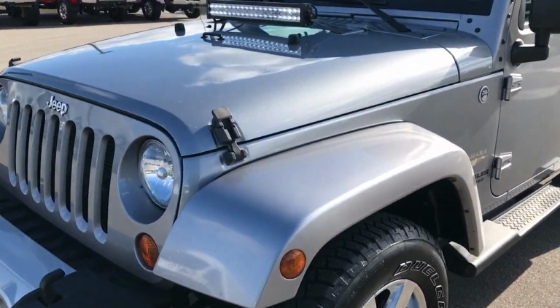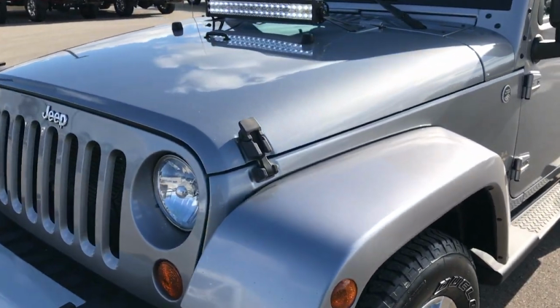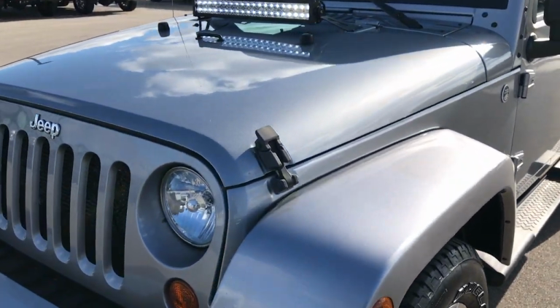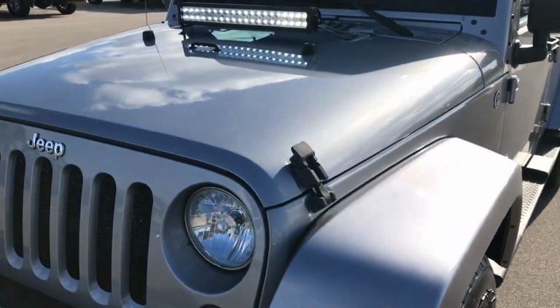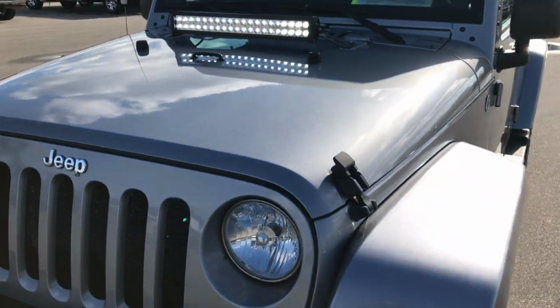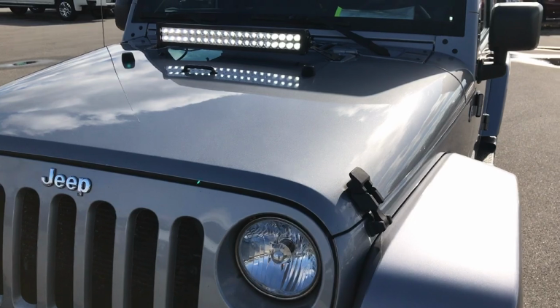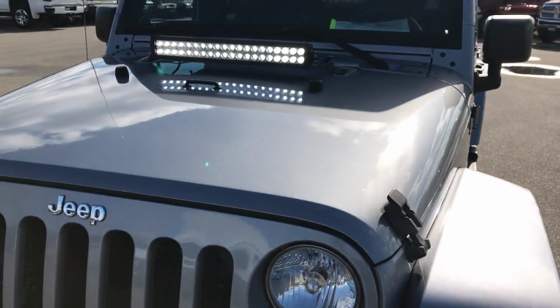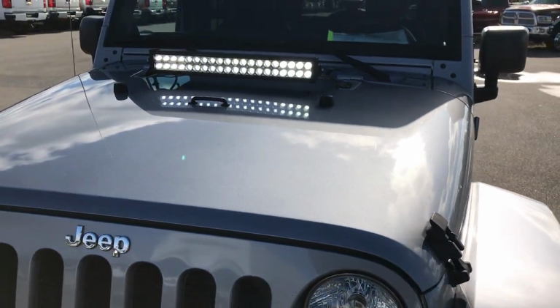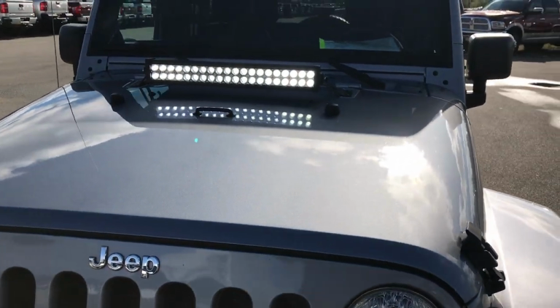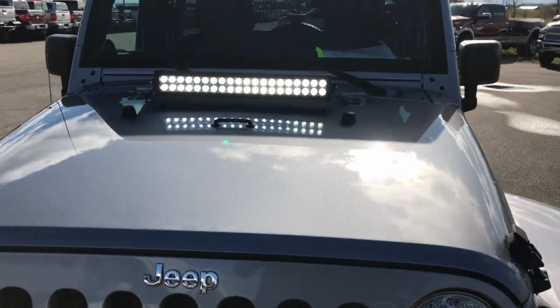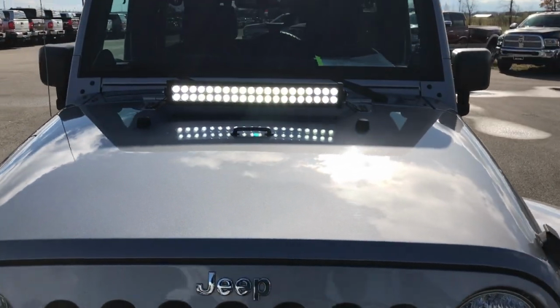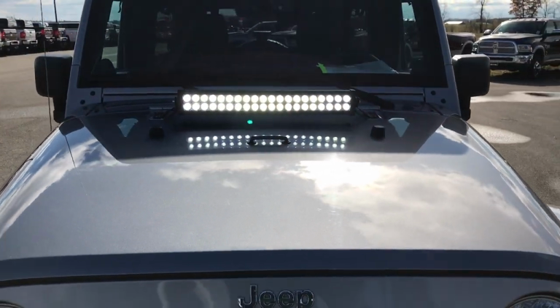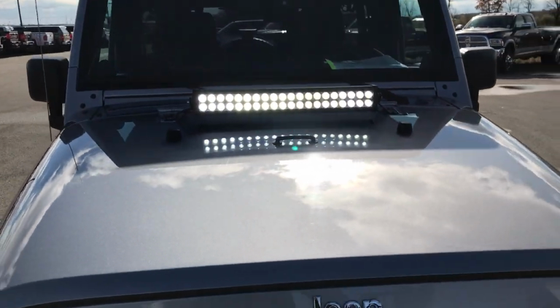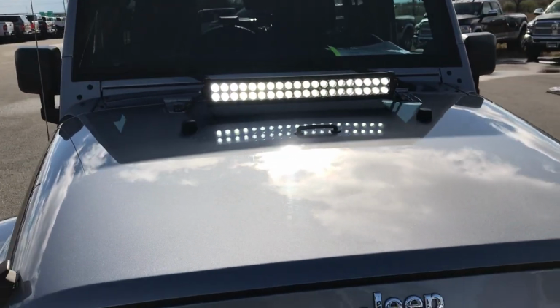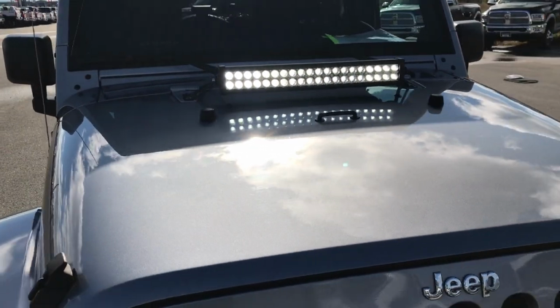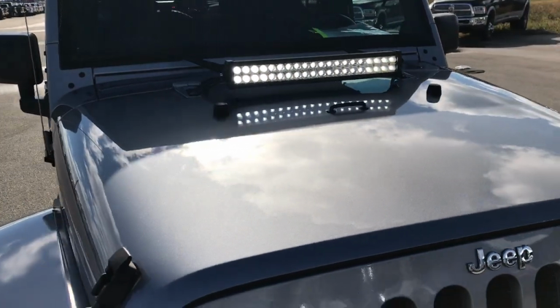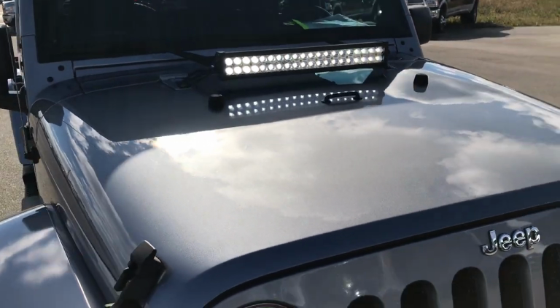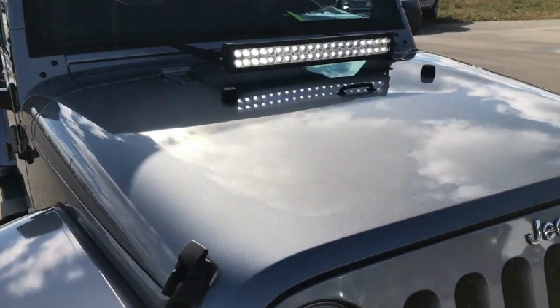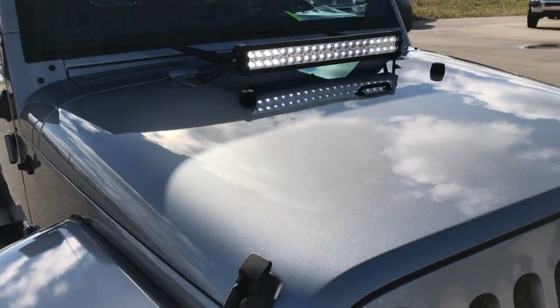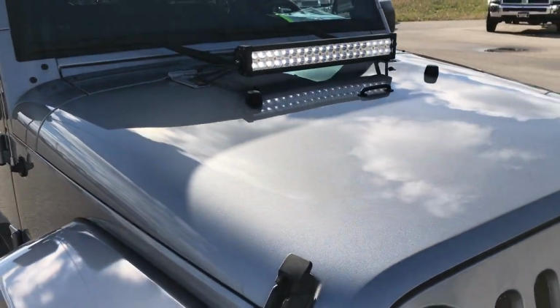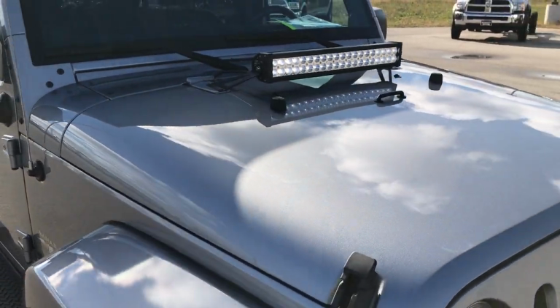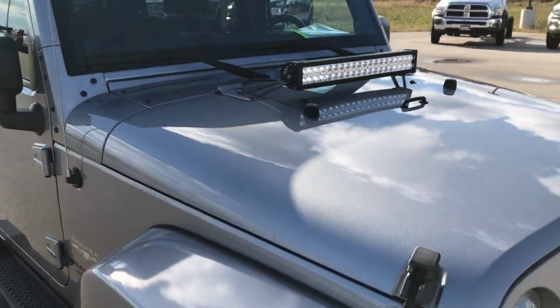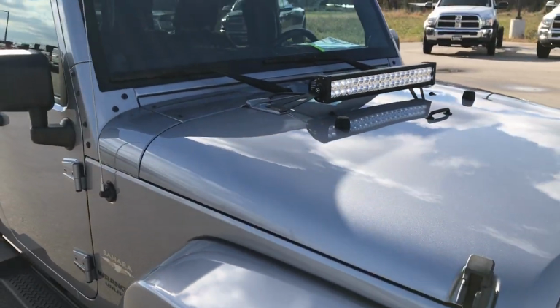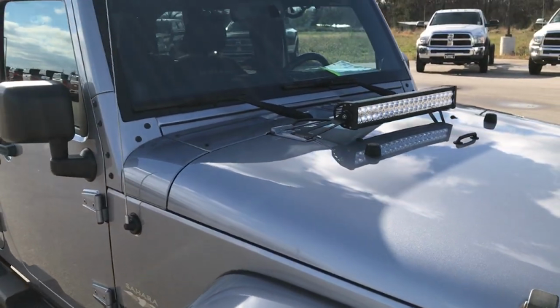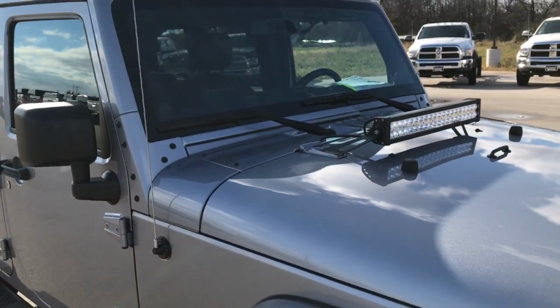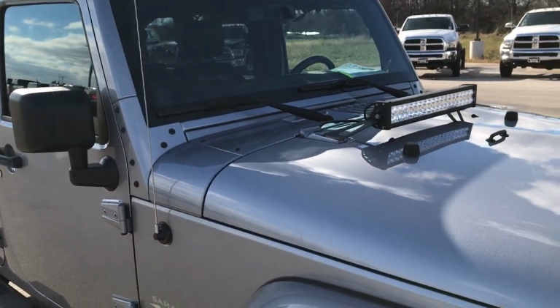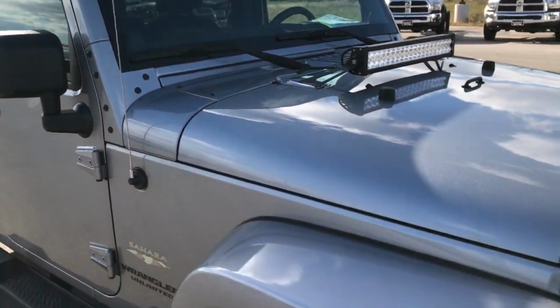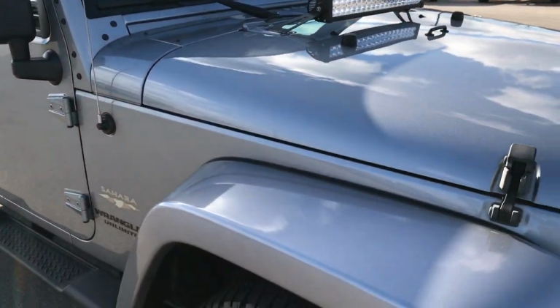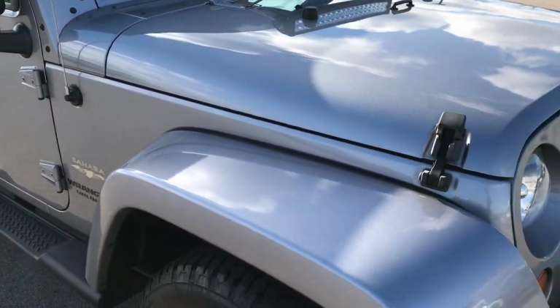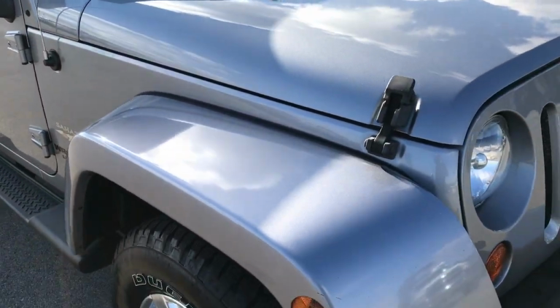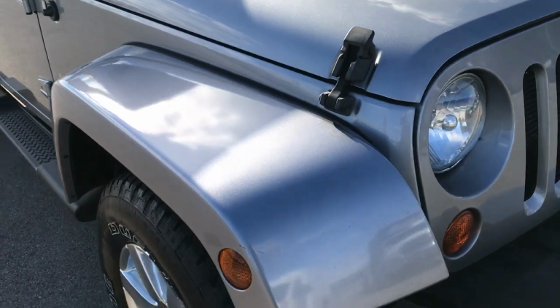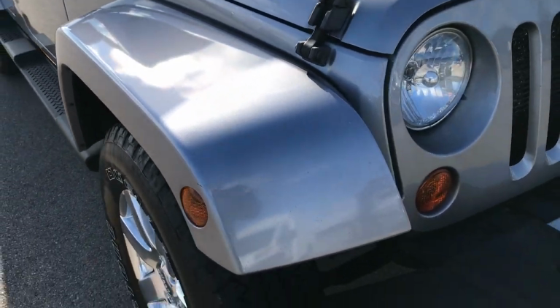We are checking out this super clean 2013 Jeep Wrangler Unlimited Sahara. This vehicle has the 3.6 liter Pentastar V6 motor.